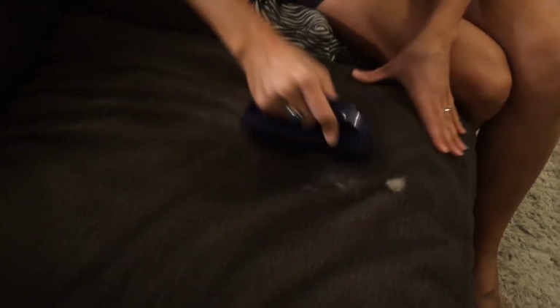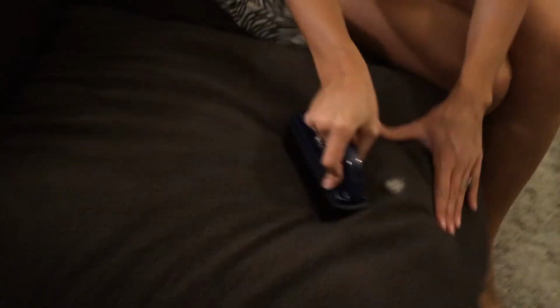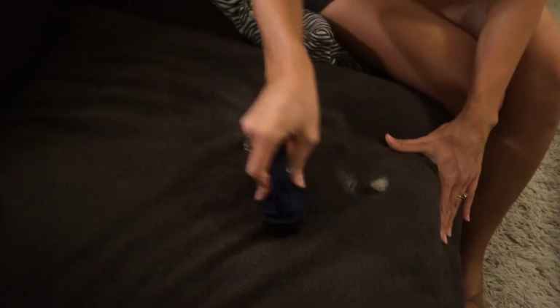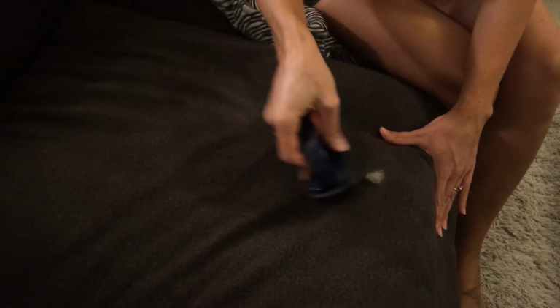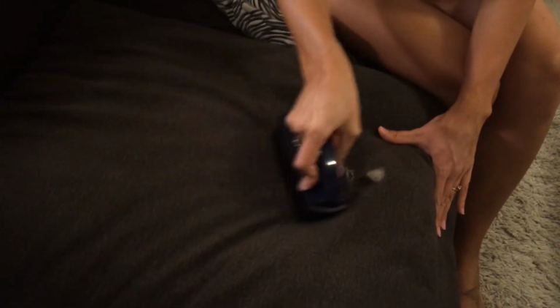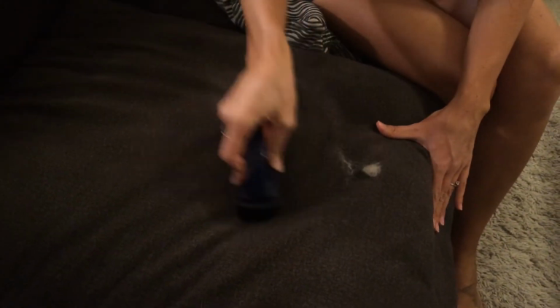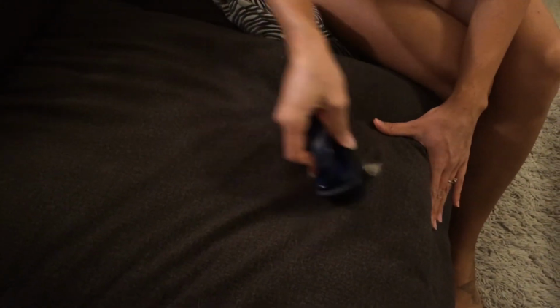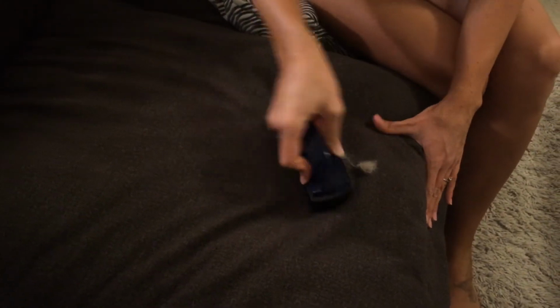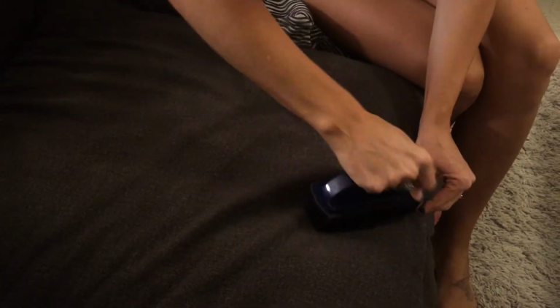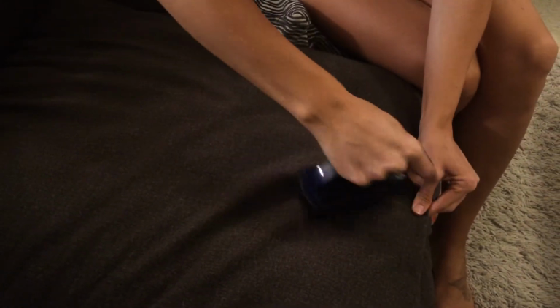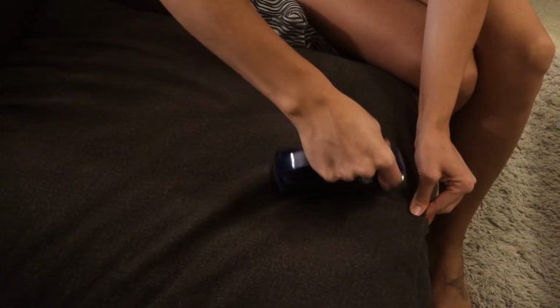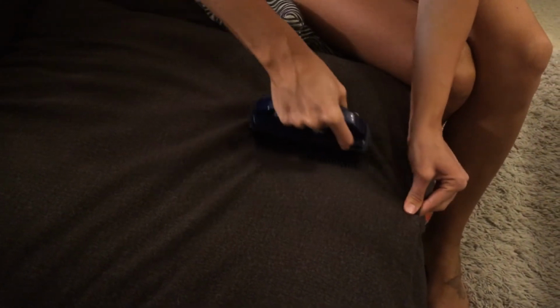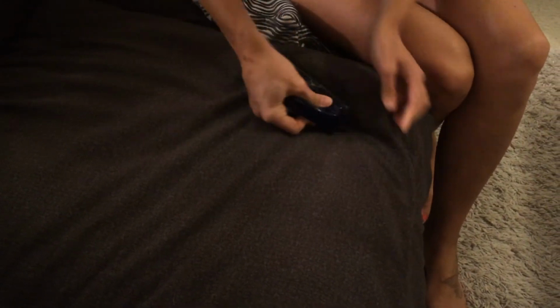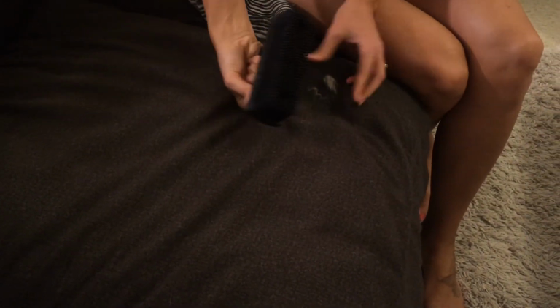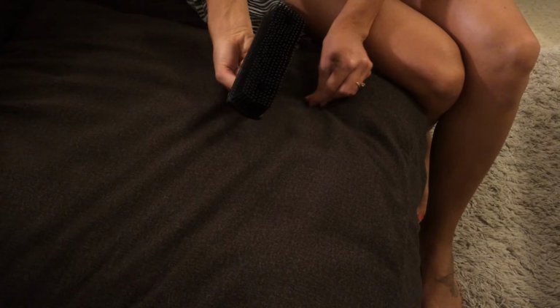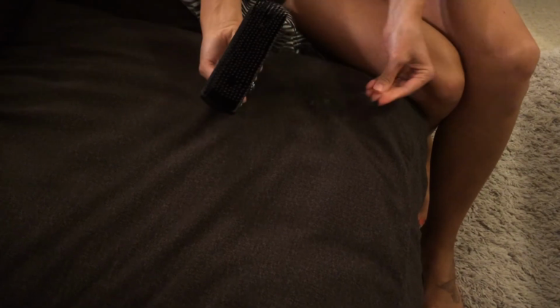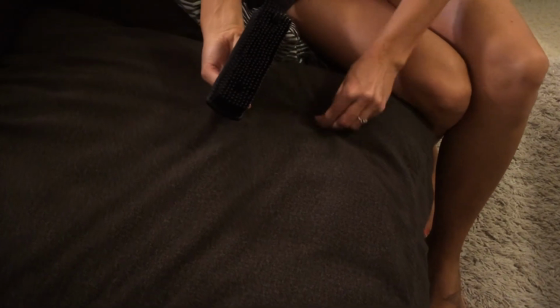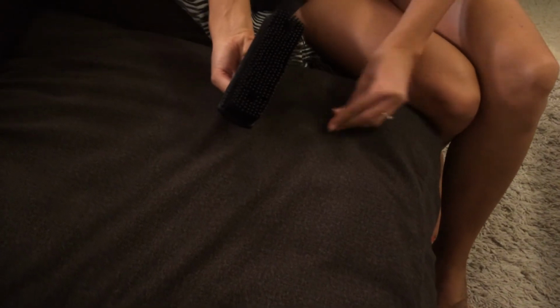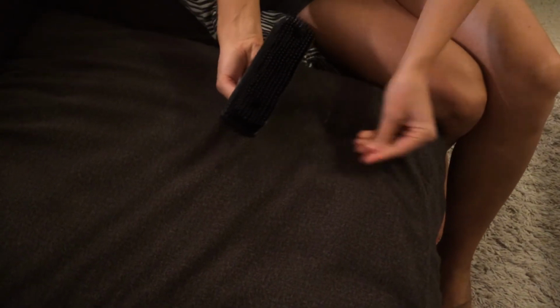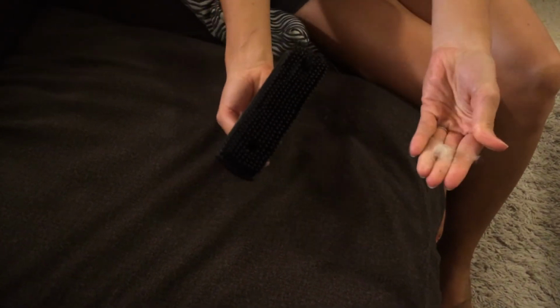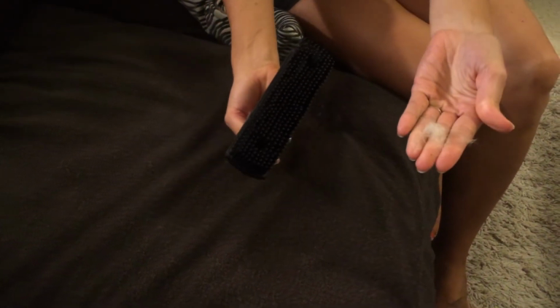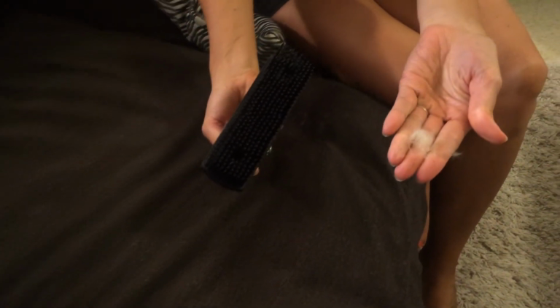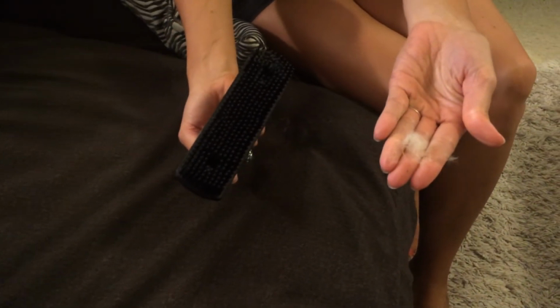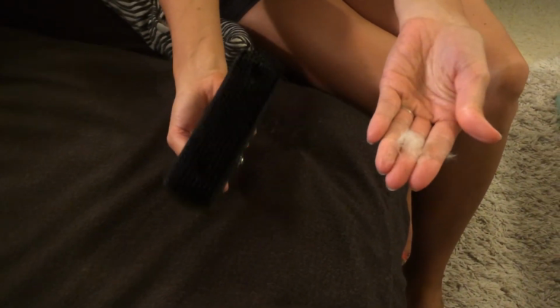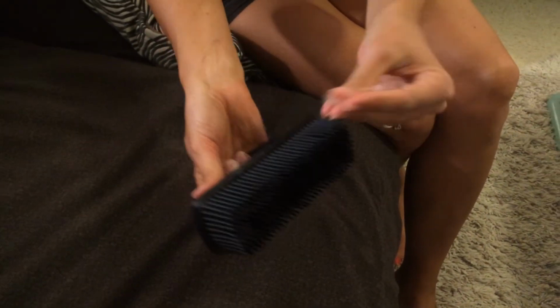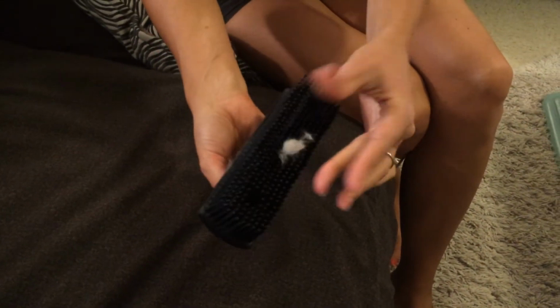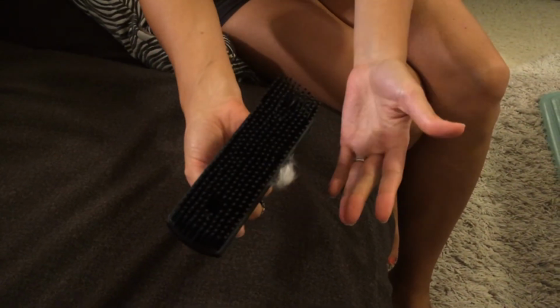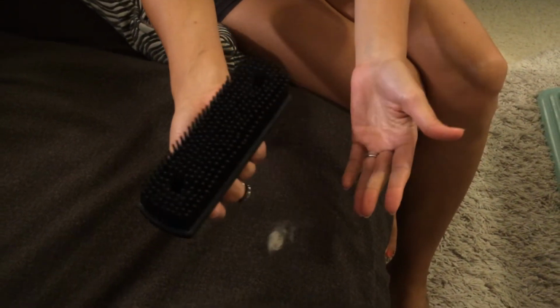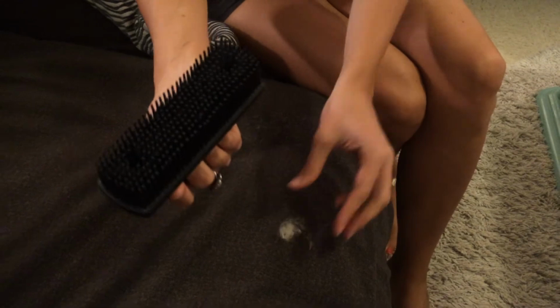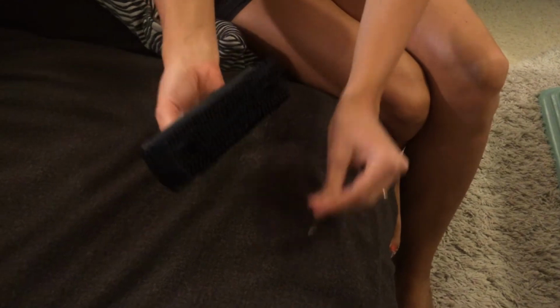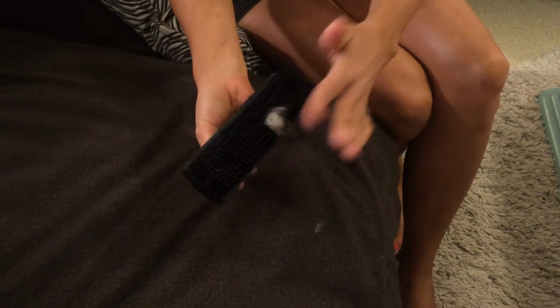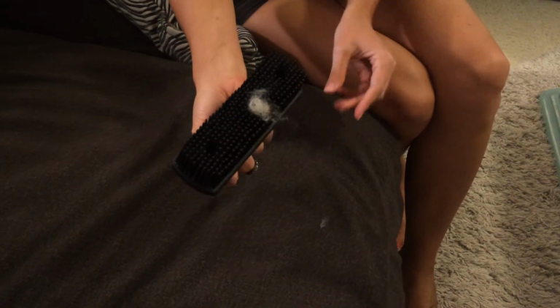So then you've got a nice little chunk of cat hair you picked up with a rubber brush. That's it.